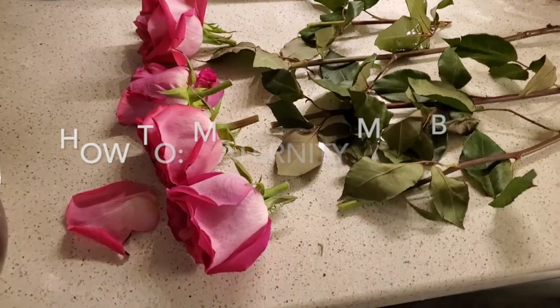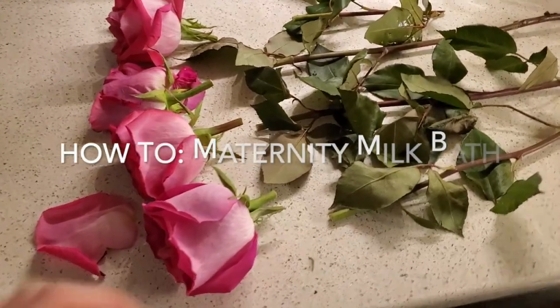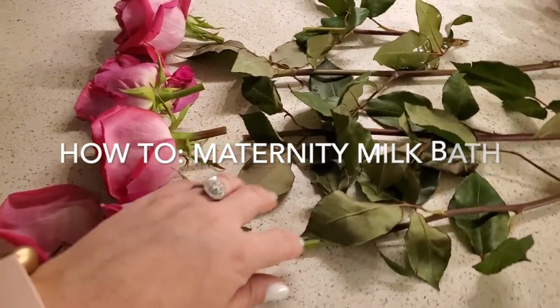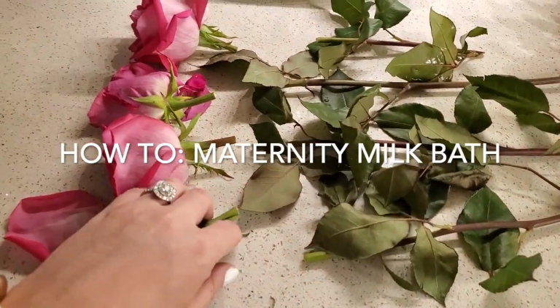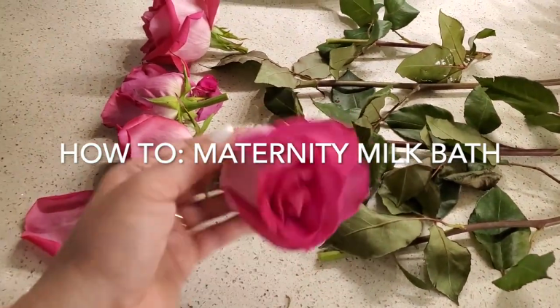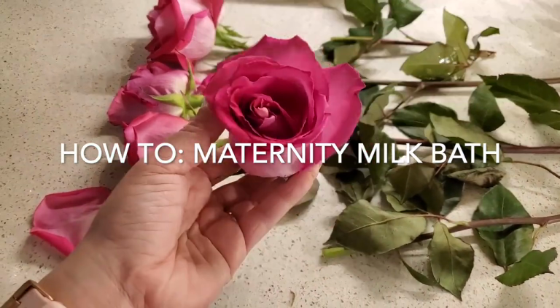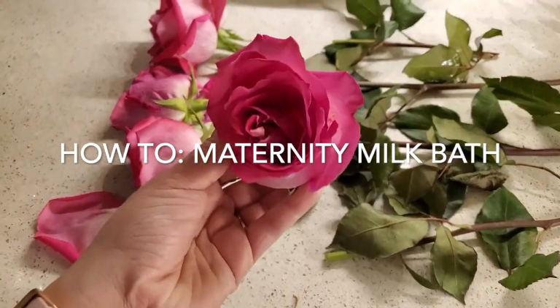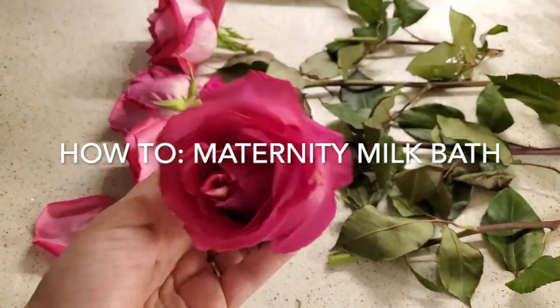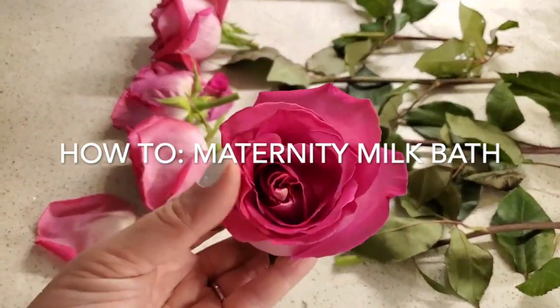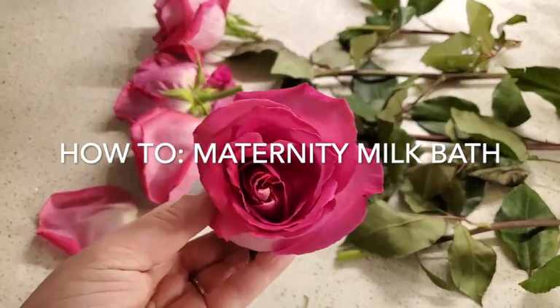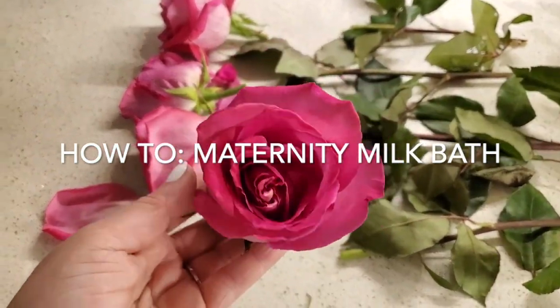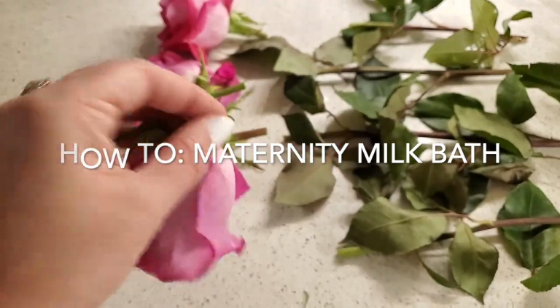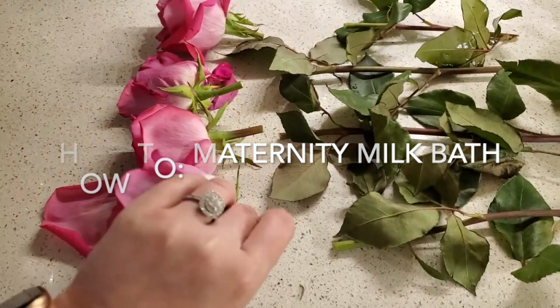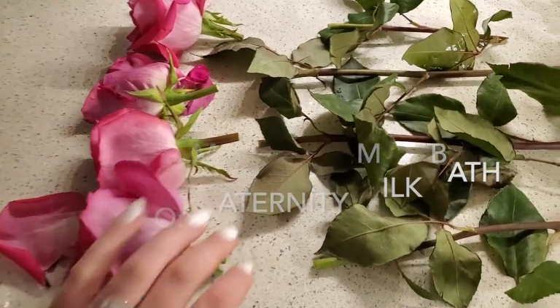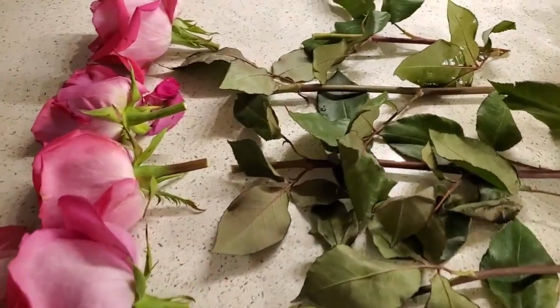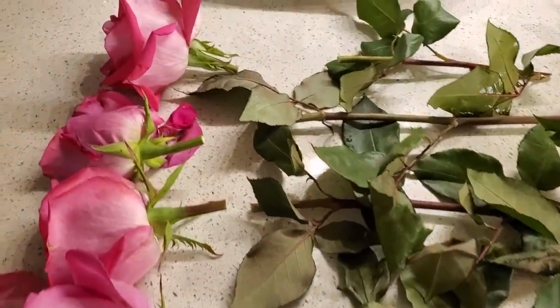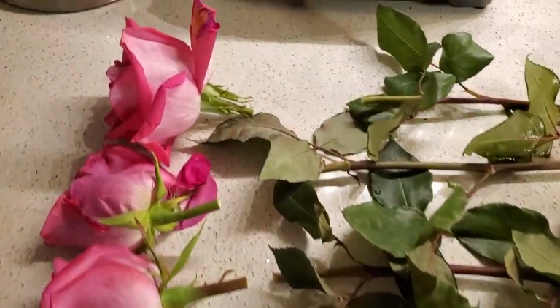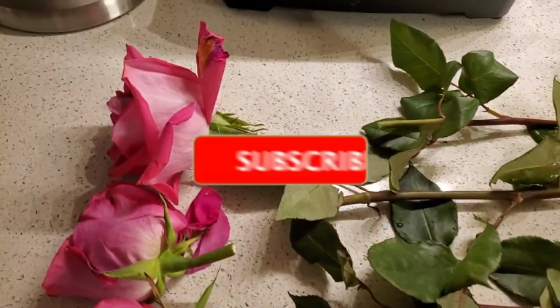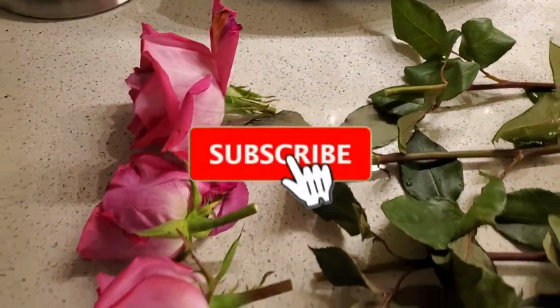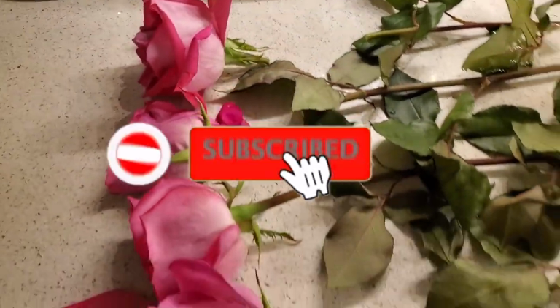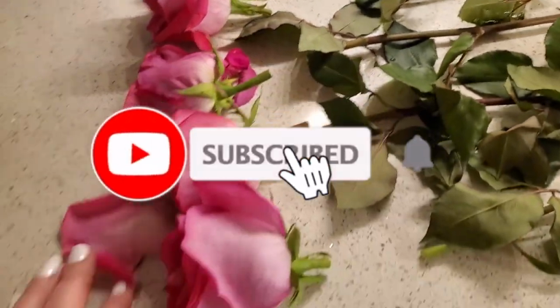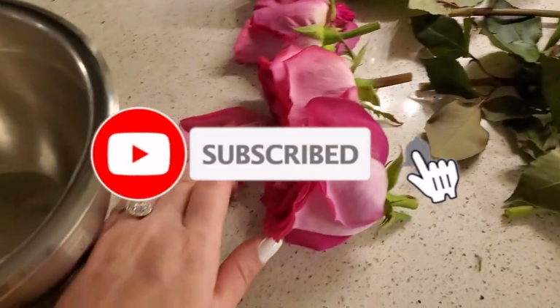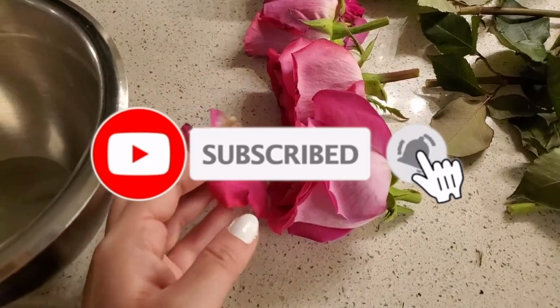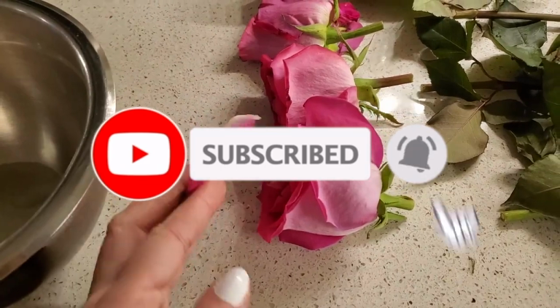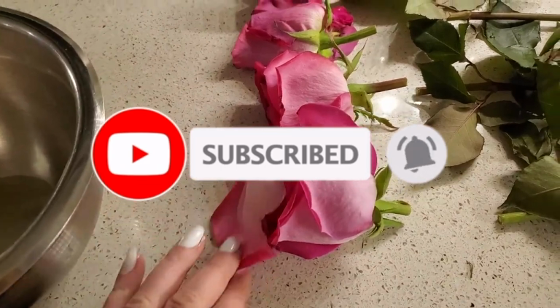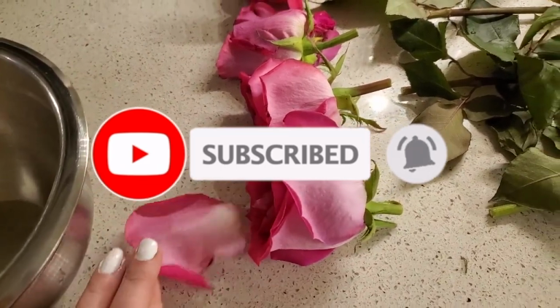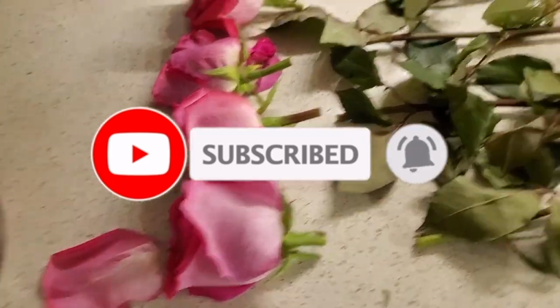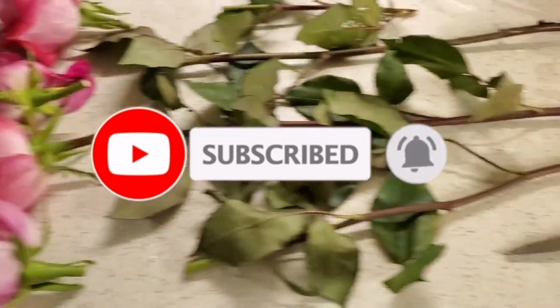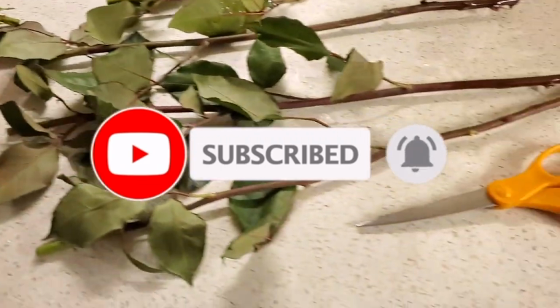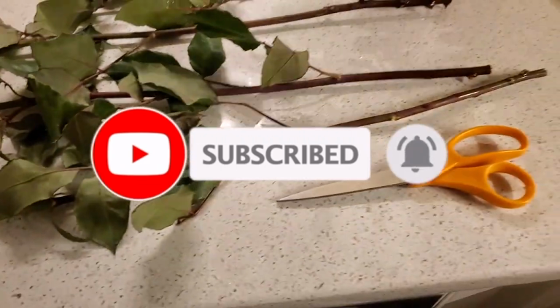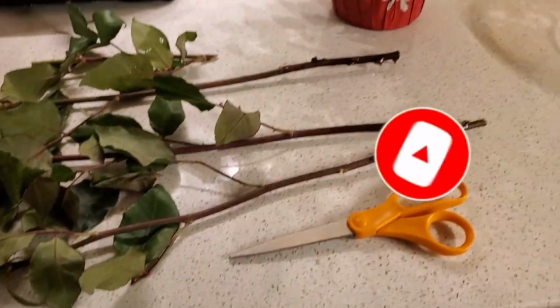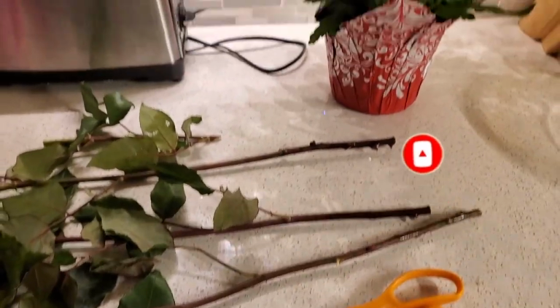Hey guys, so I'm gonna be doing a voiceover because I just thought it would be easier. Sorry, I didn't have an intro or anything like that. I was just trying to get it going. So this is how I did my maternity milk bath.